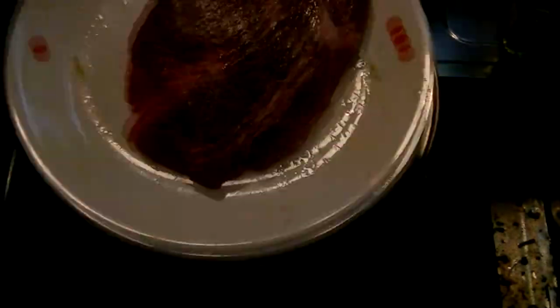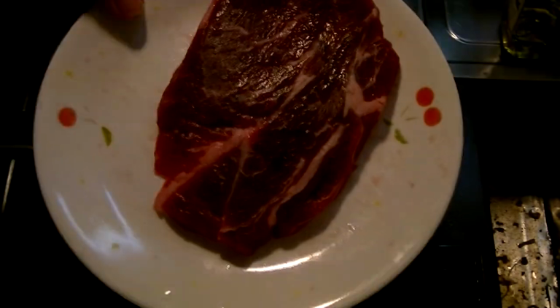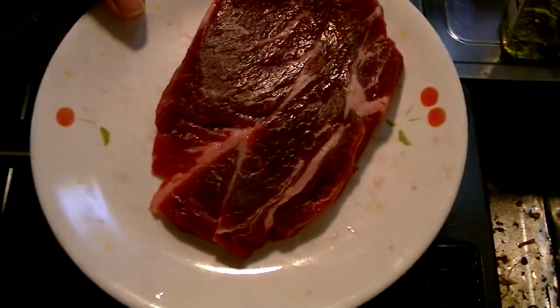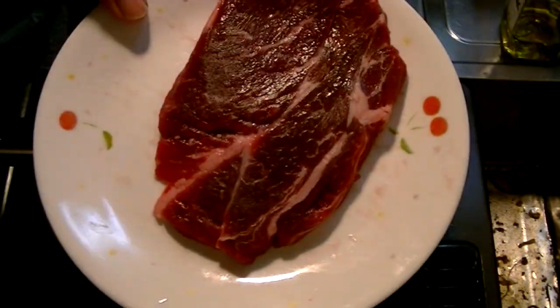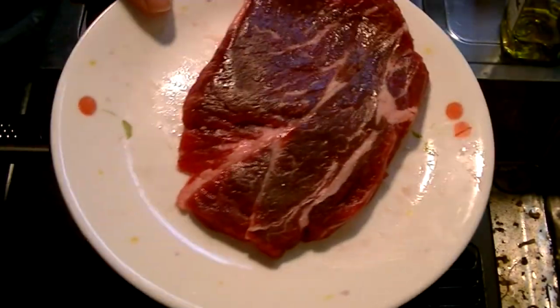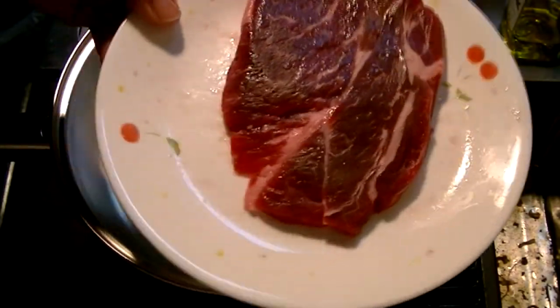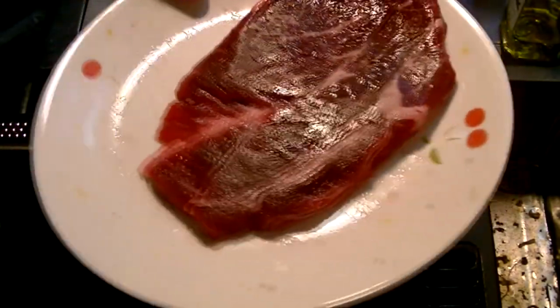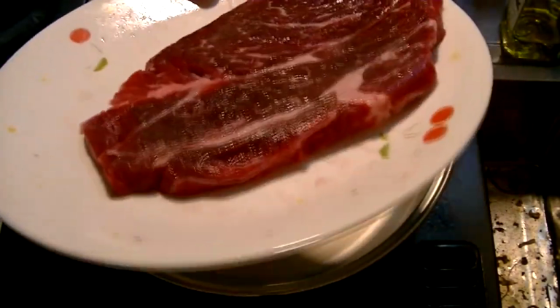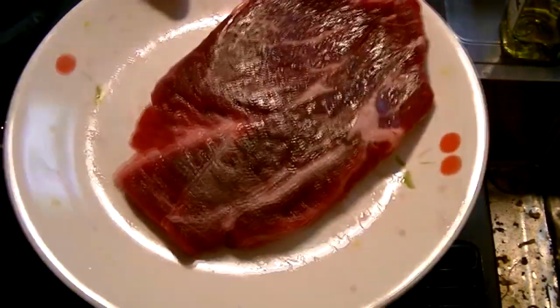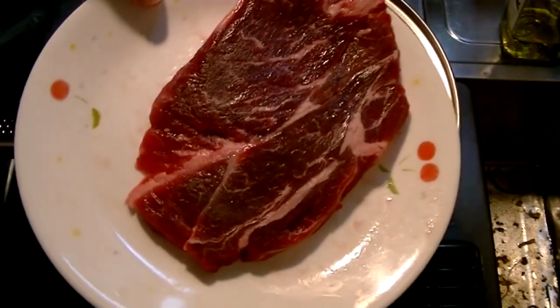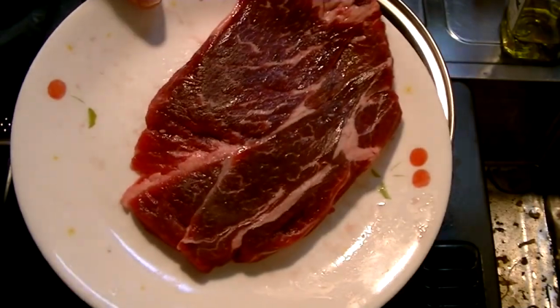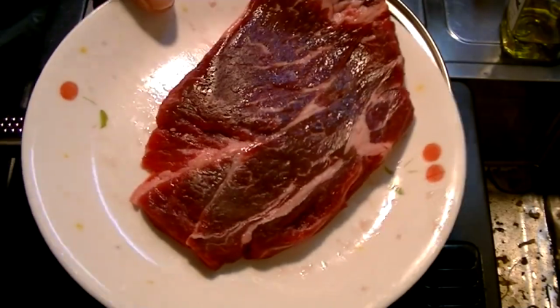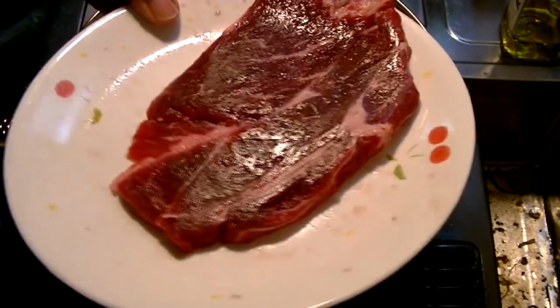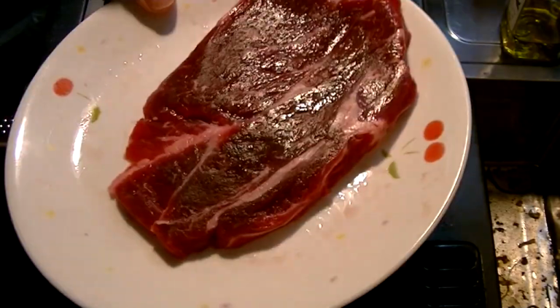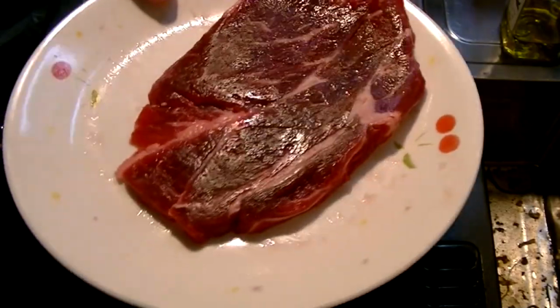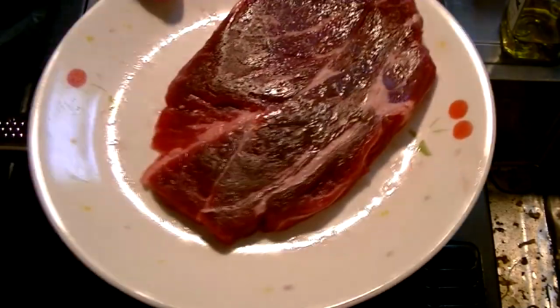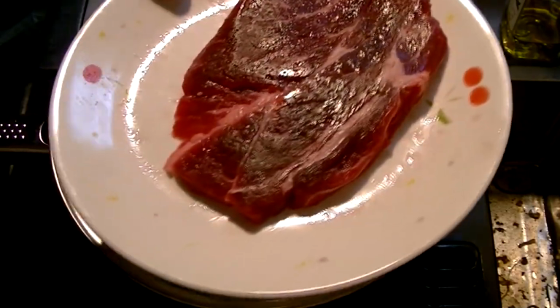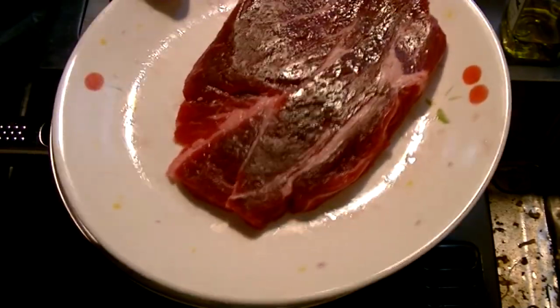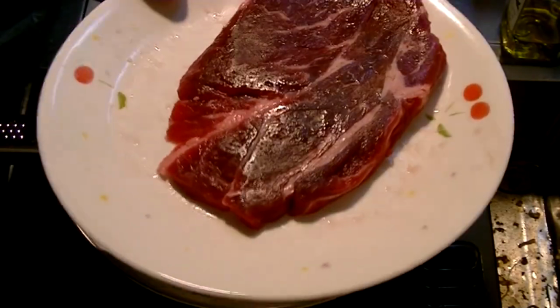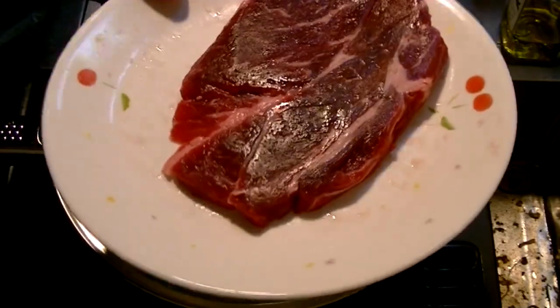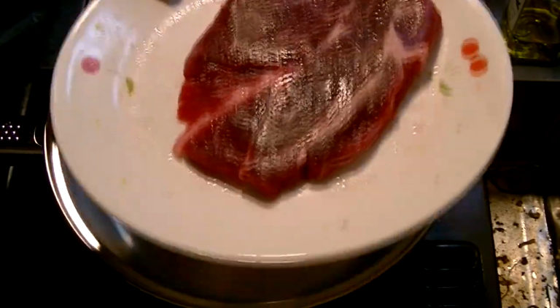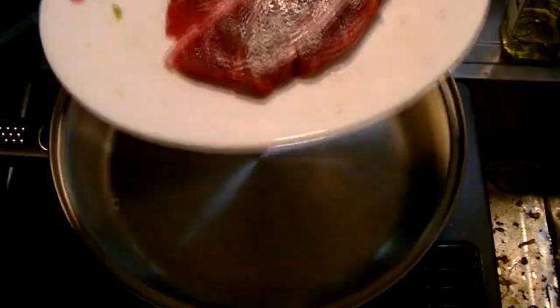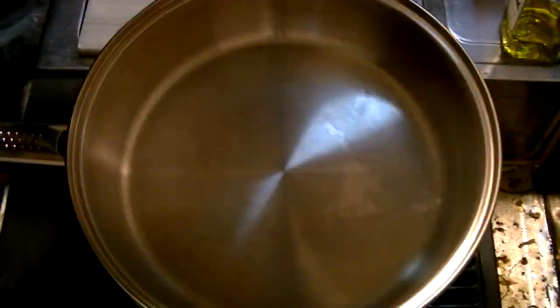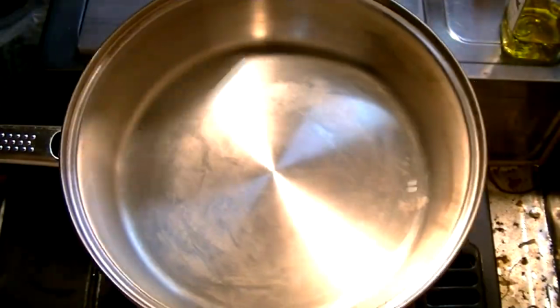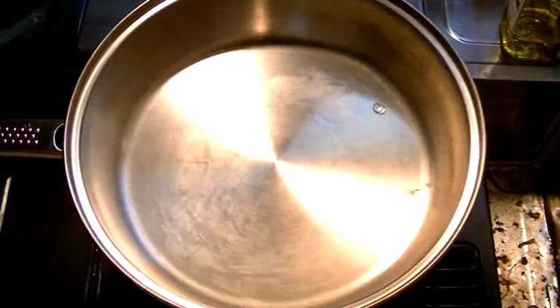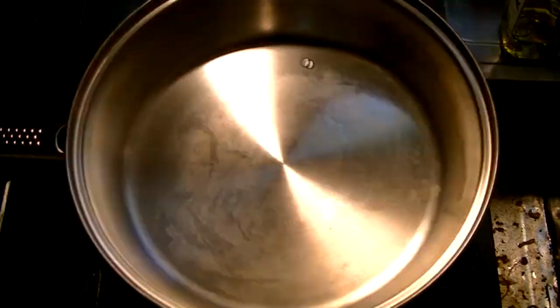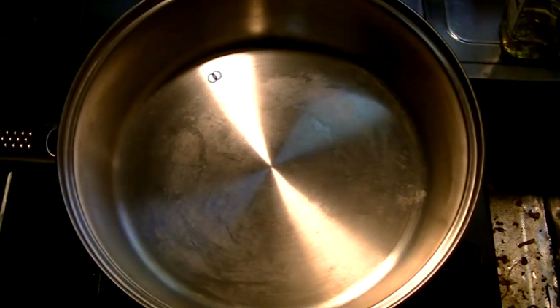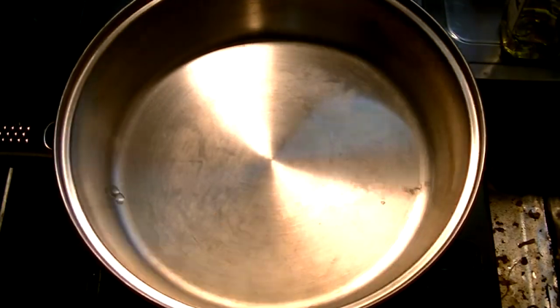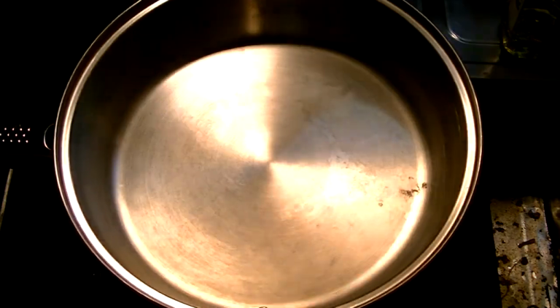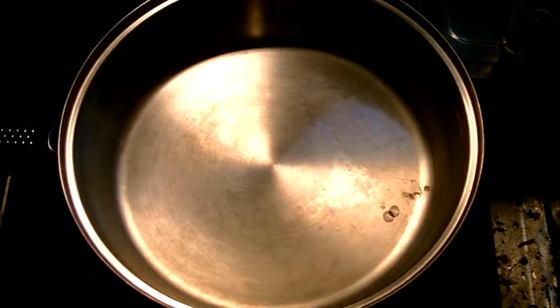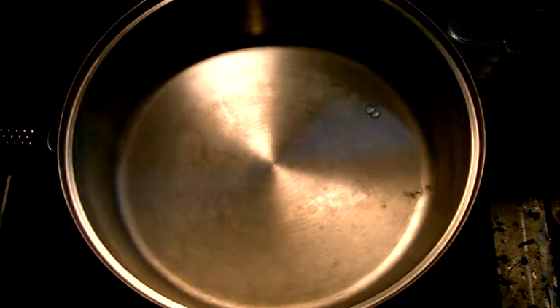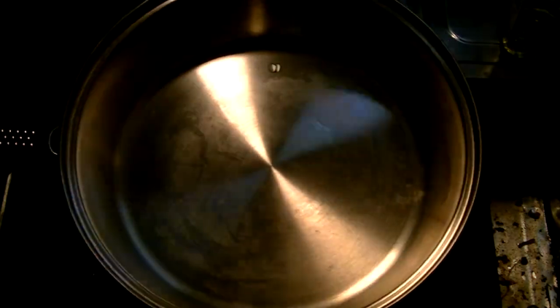It's a small steak, not too thick — maybe about two minutes on each side and see how it cooks. This is like an experiment, so if it goes bad, well, that's just life.